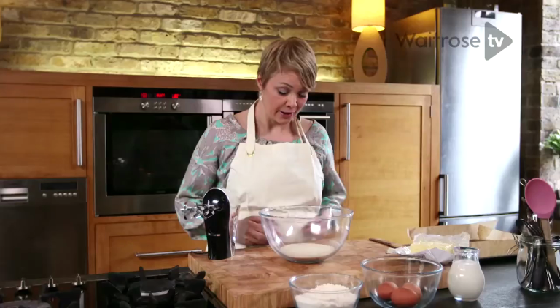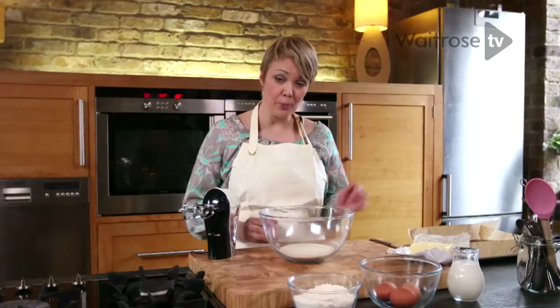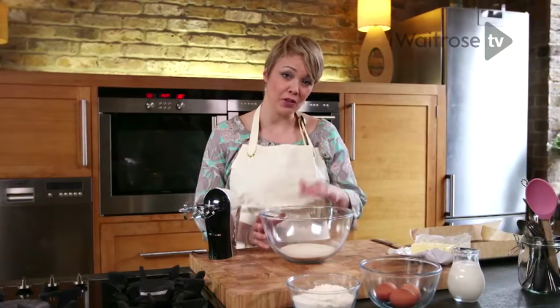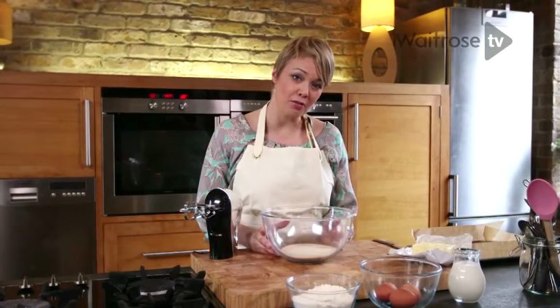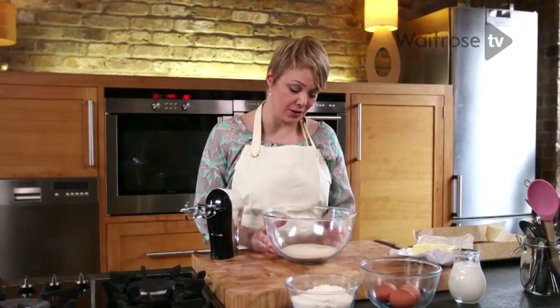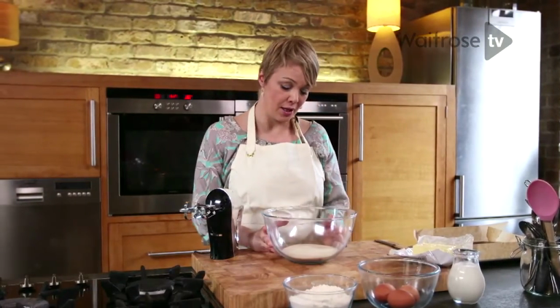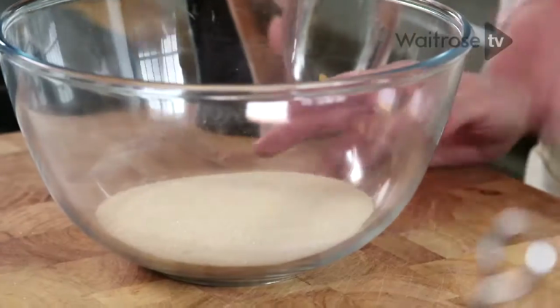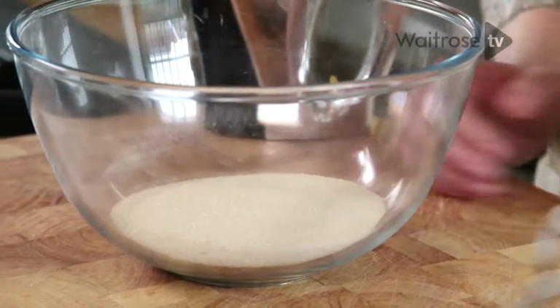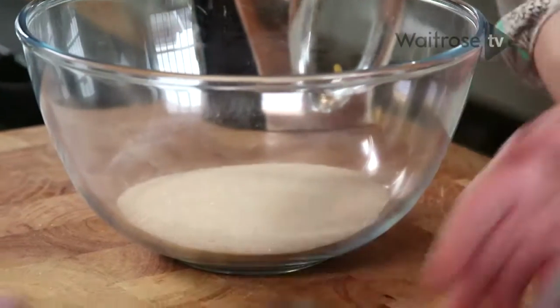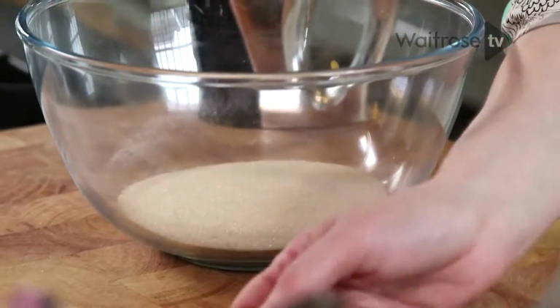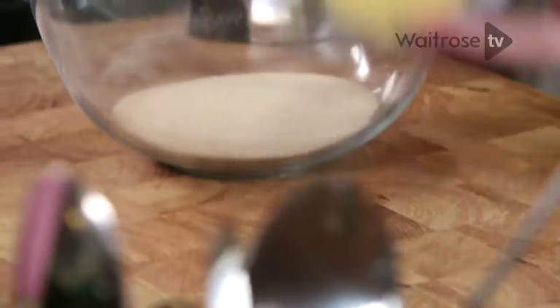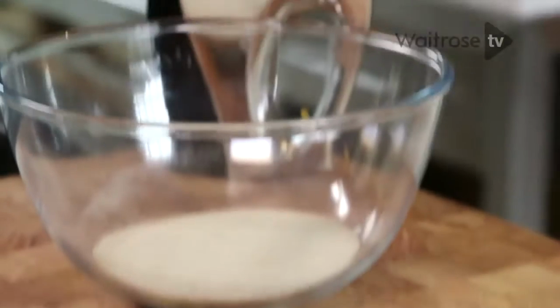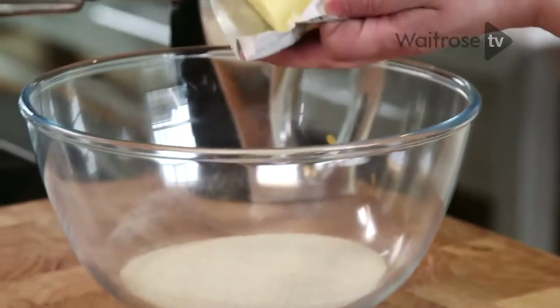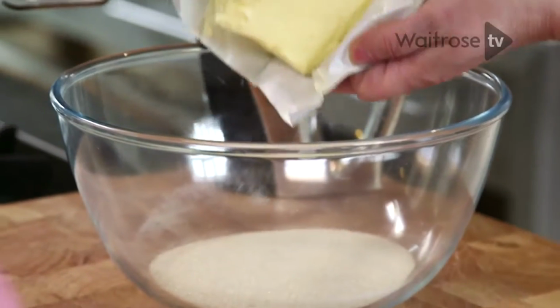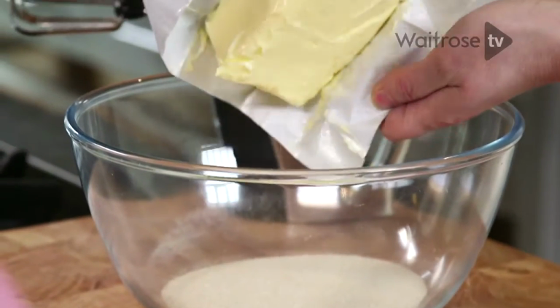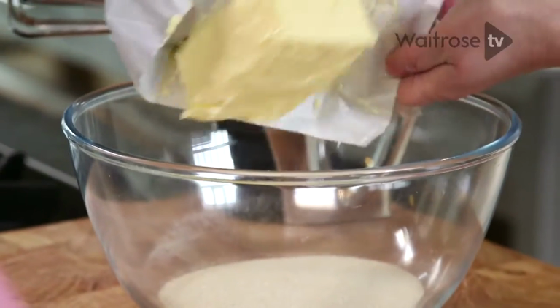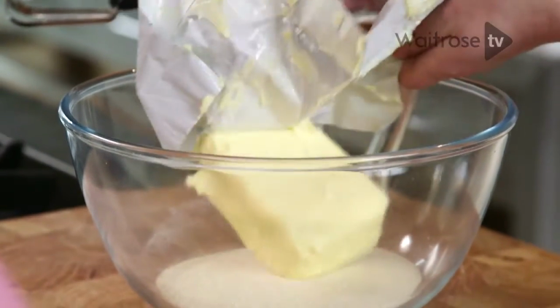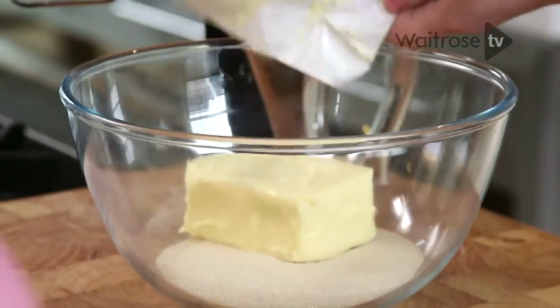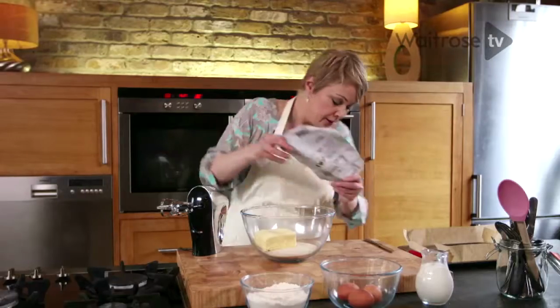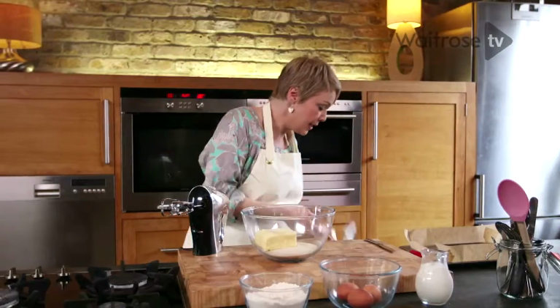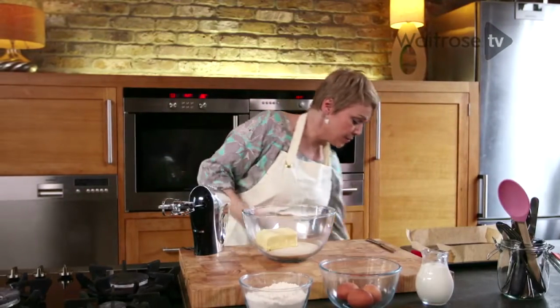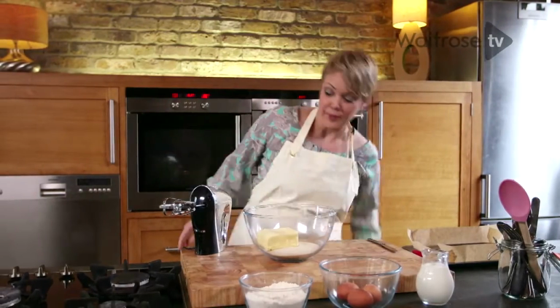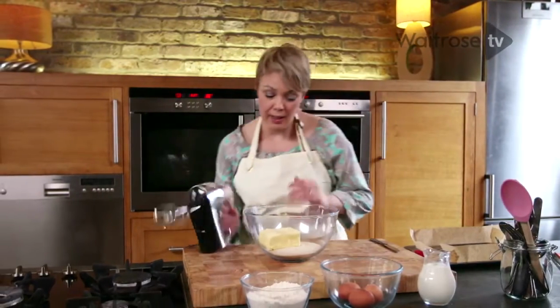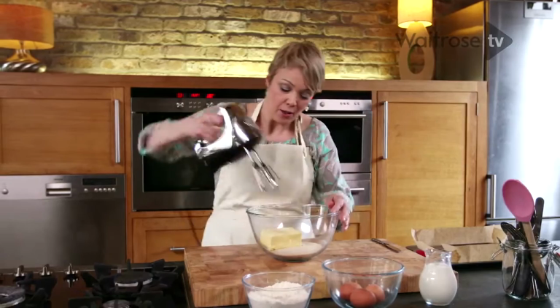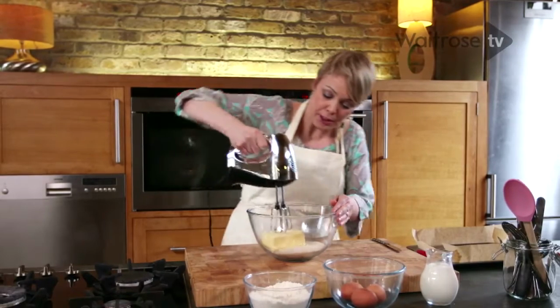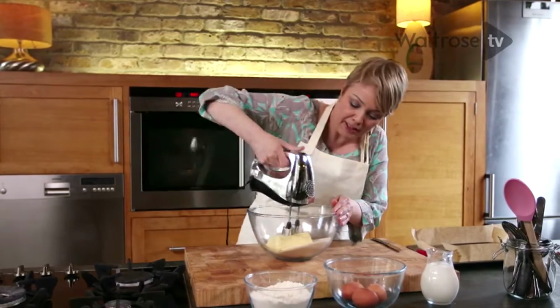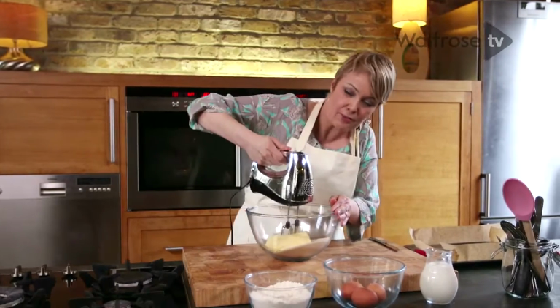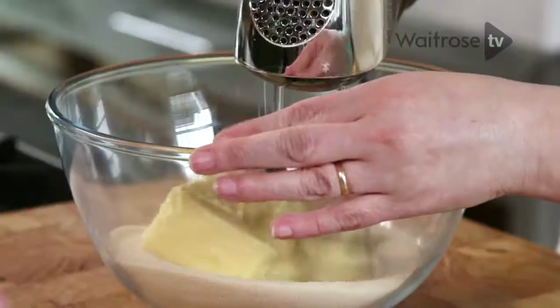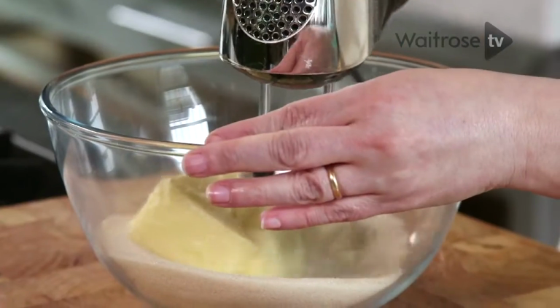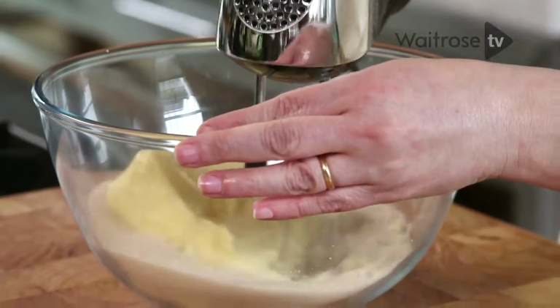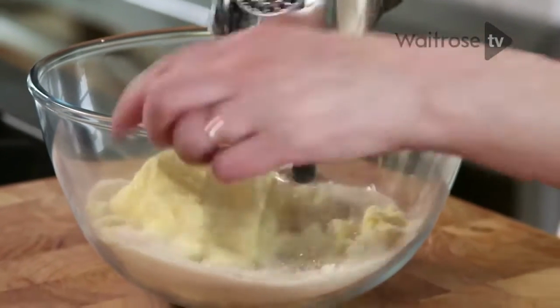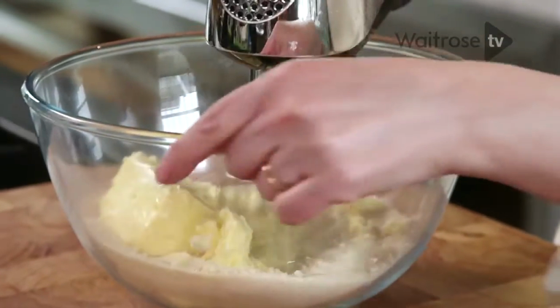To begin with I've got some golden caster sugar. I'm going to whisk it together with some softened butter — in it goes — and then we're just going to beat that until it's really nice and soft and fluffy.